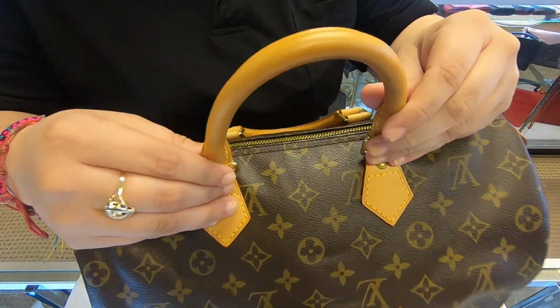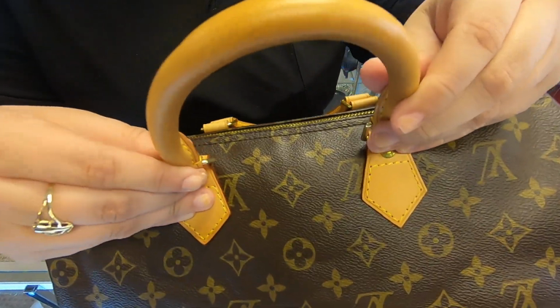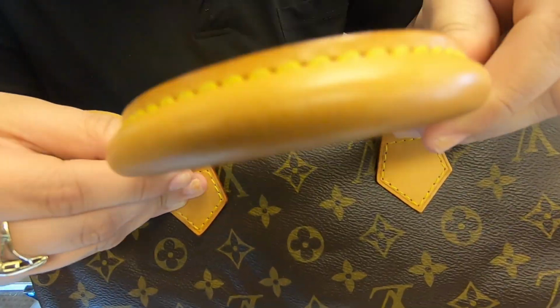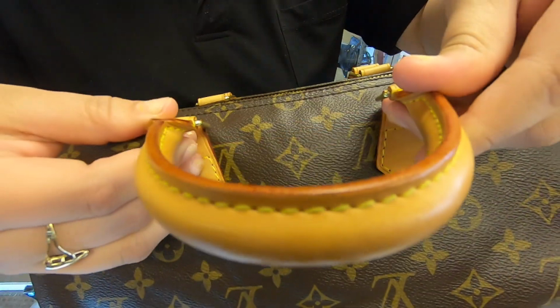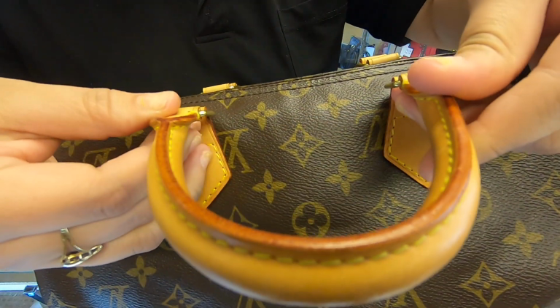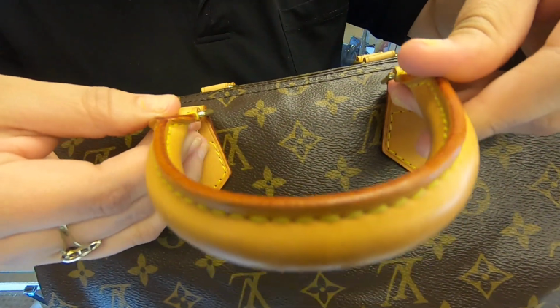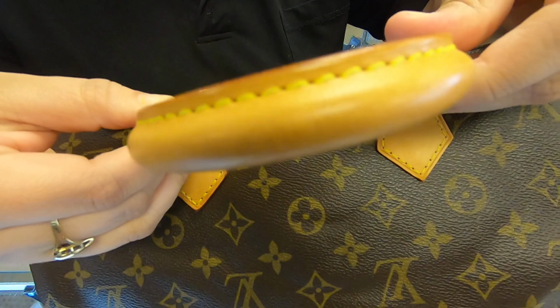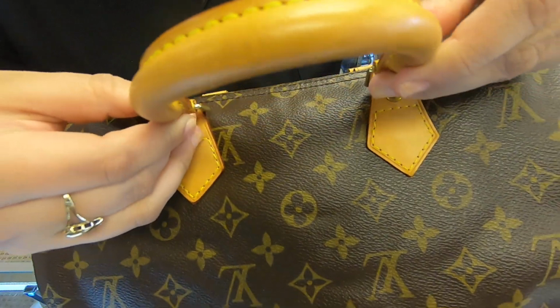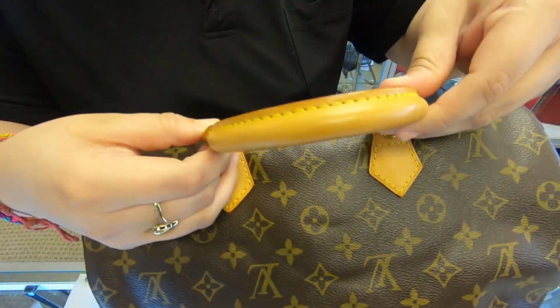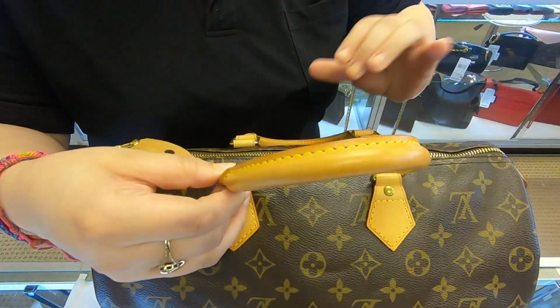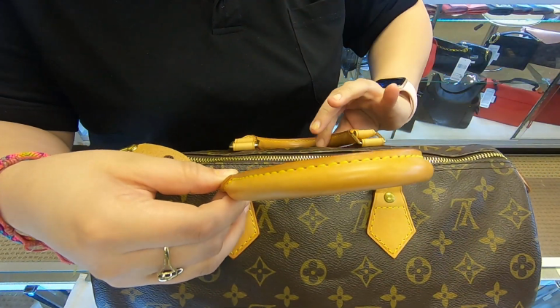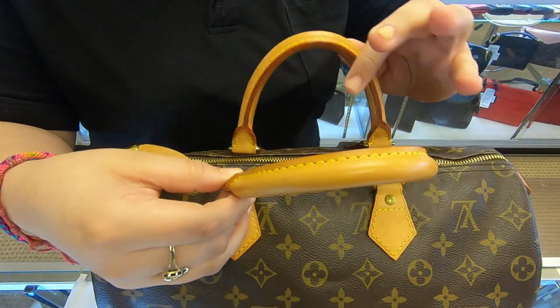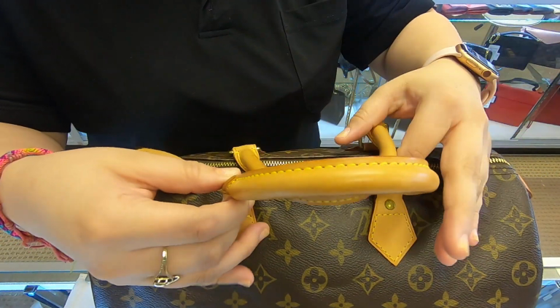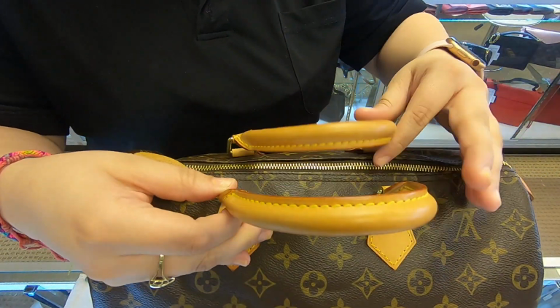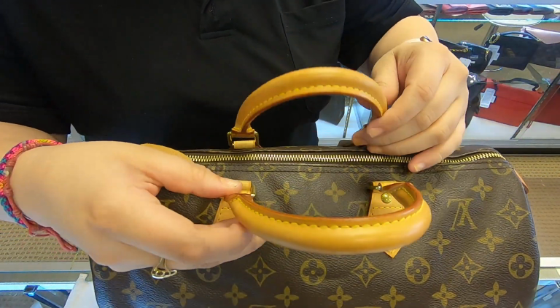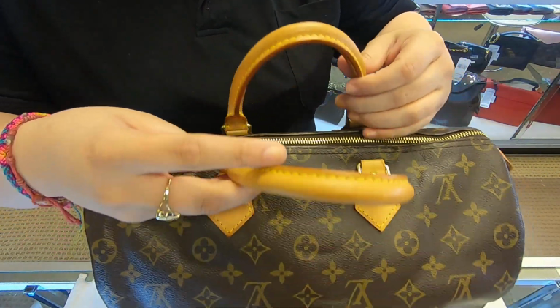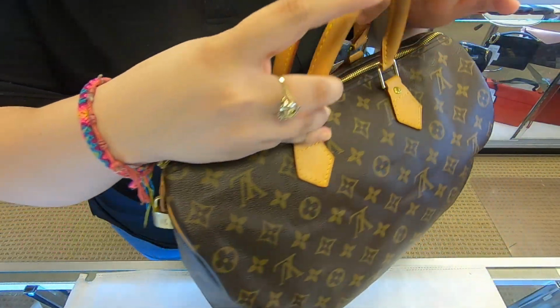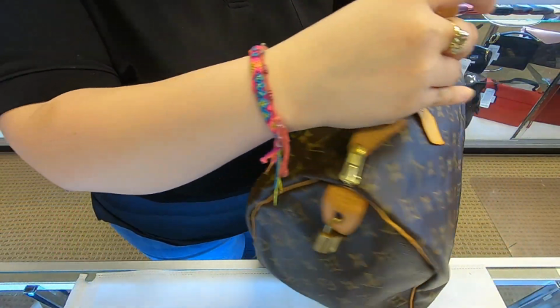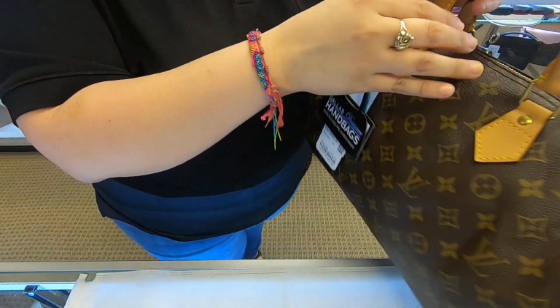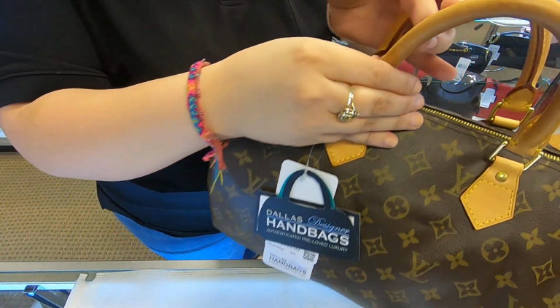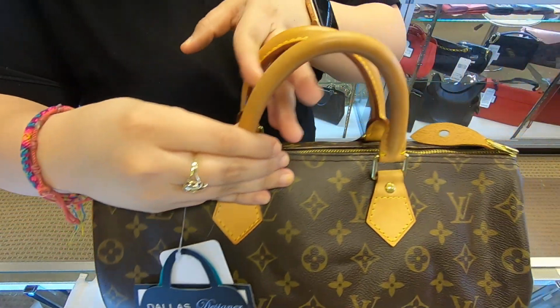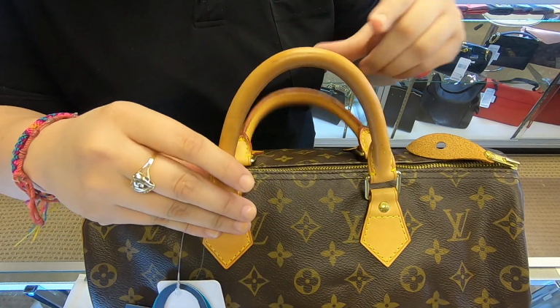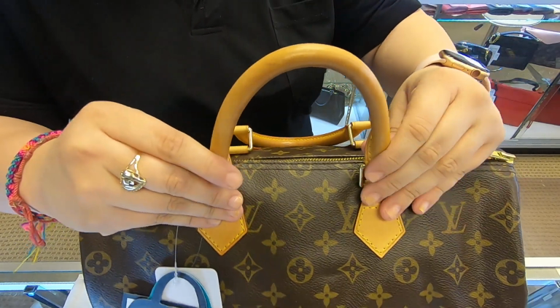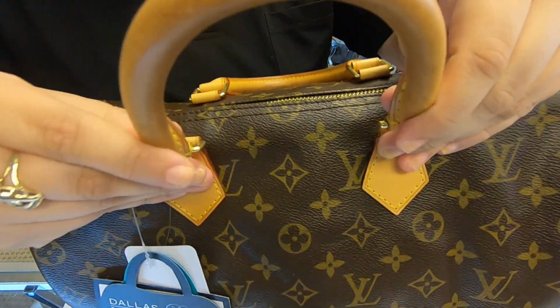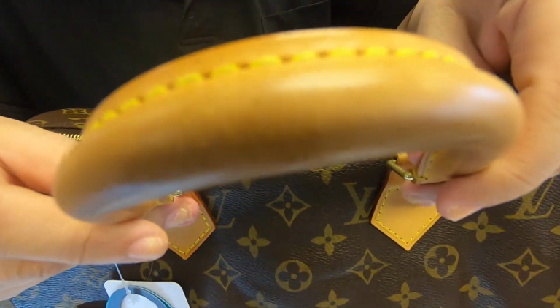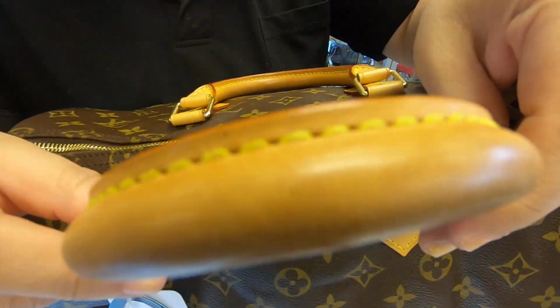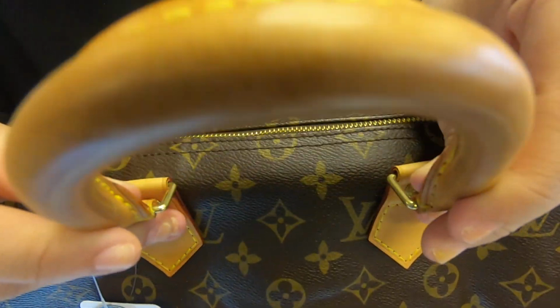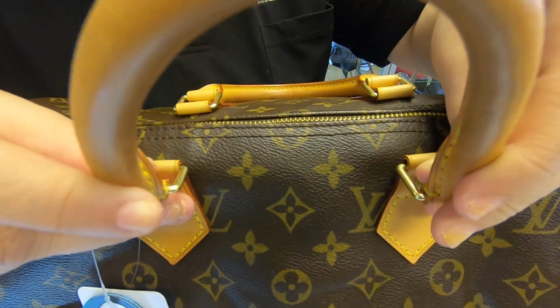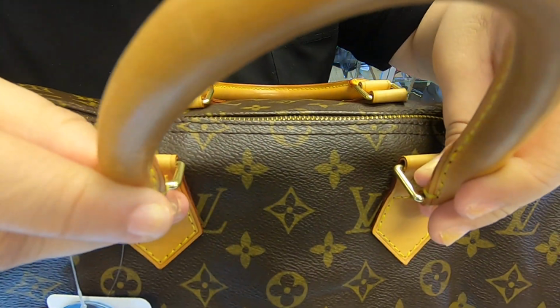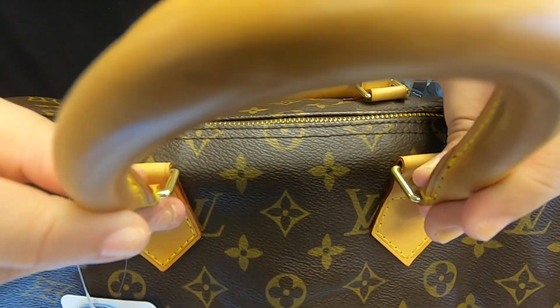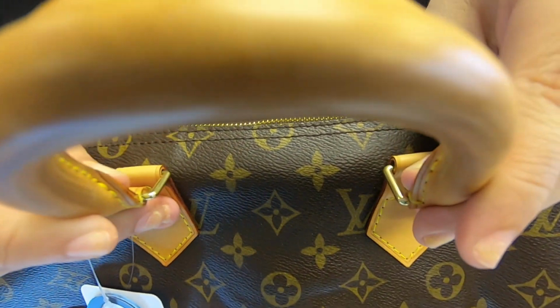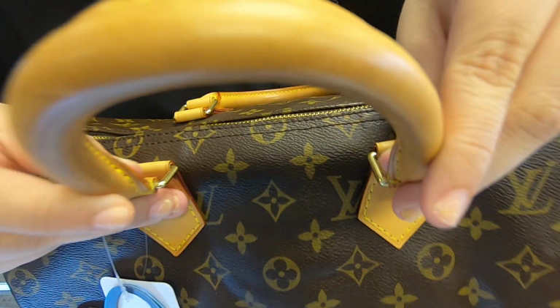The handles on here have patinaed already, so you can see a little bit of wear on them as well.